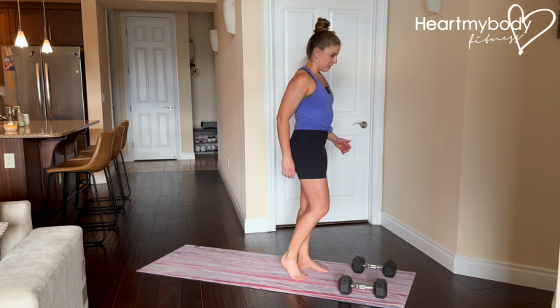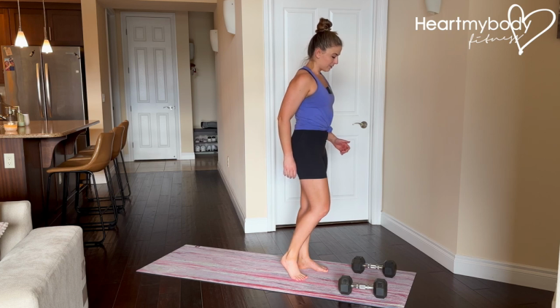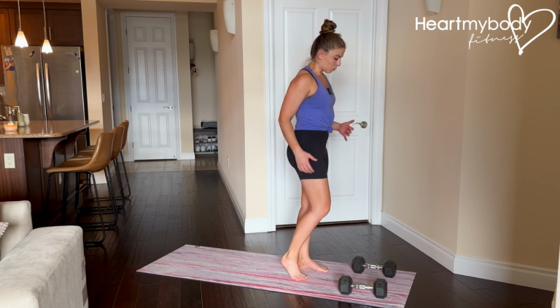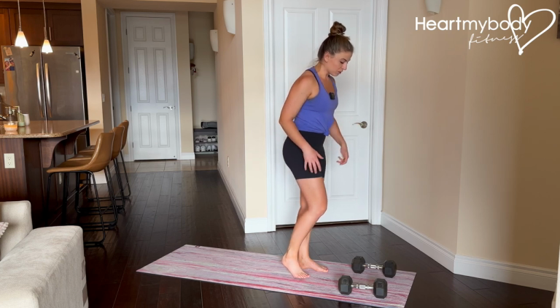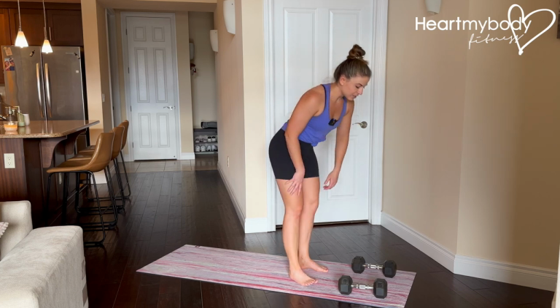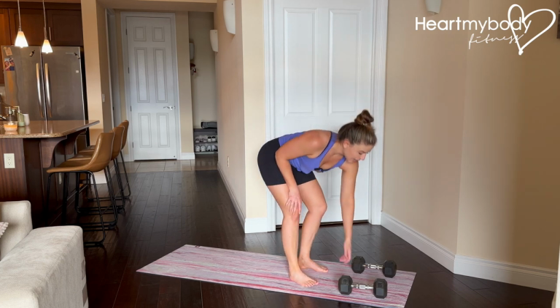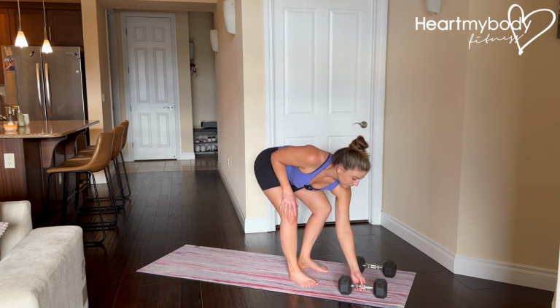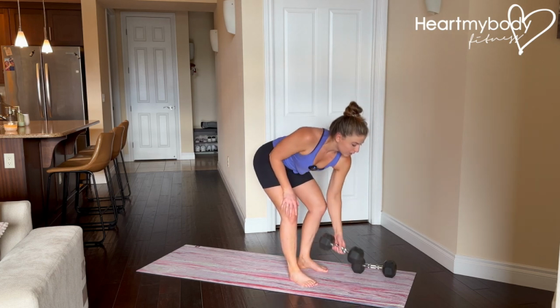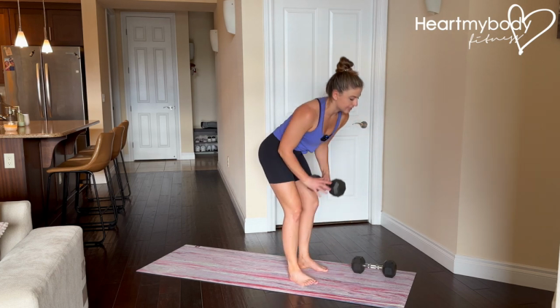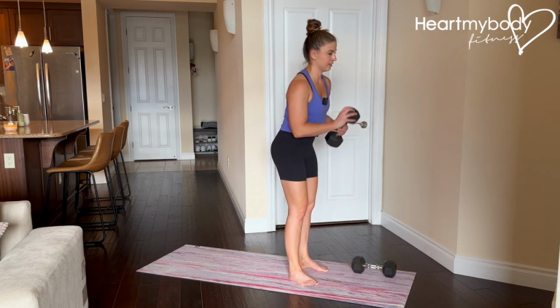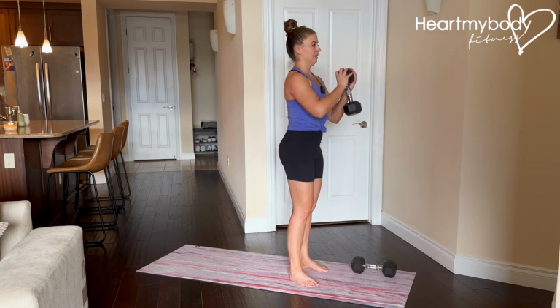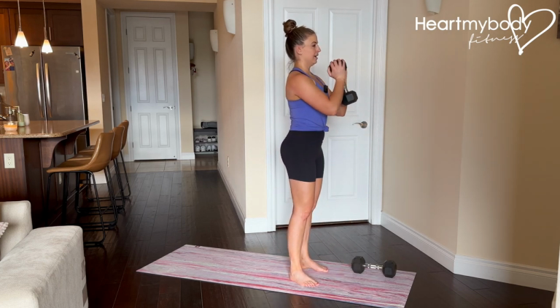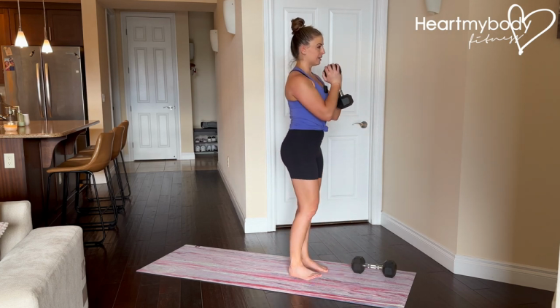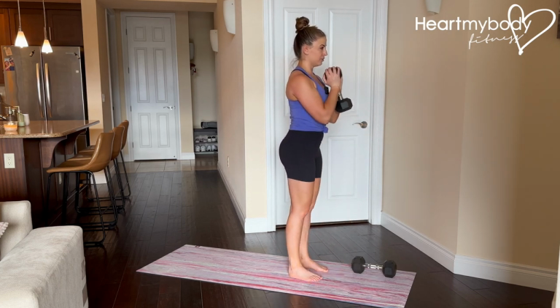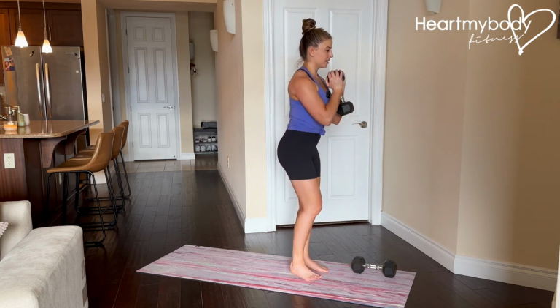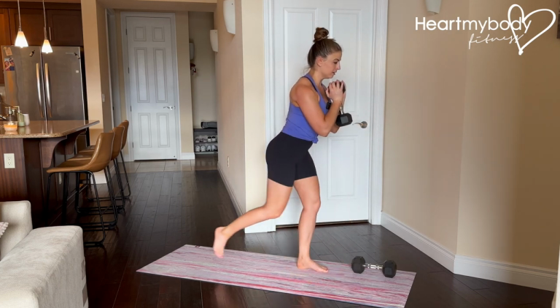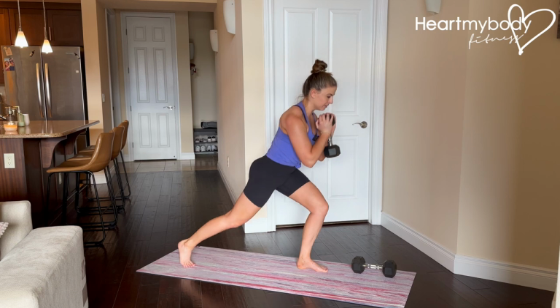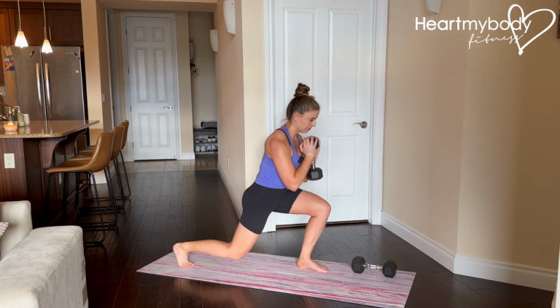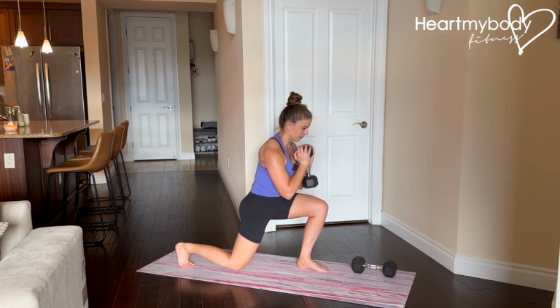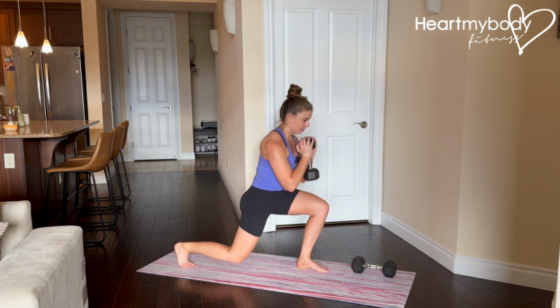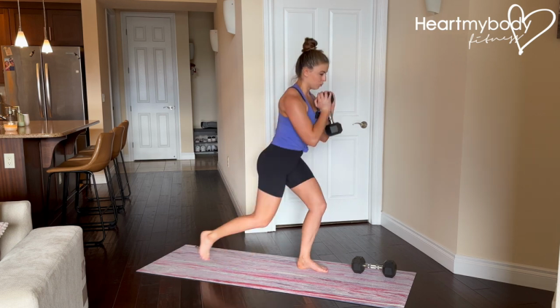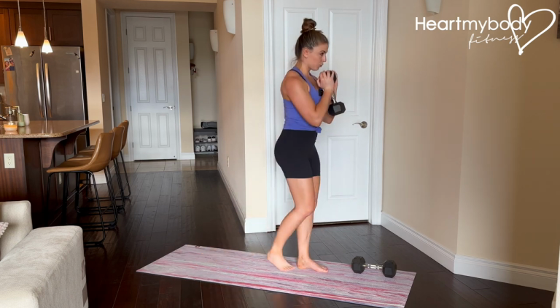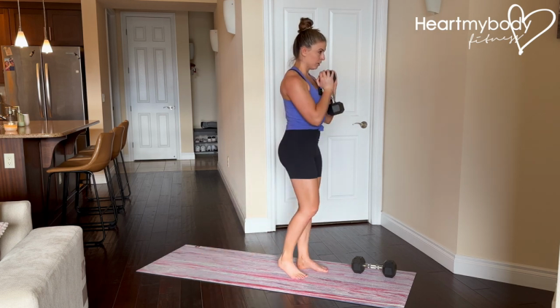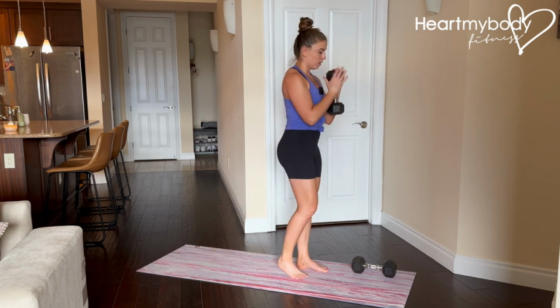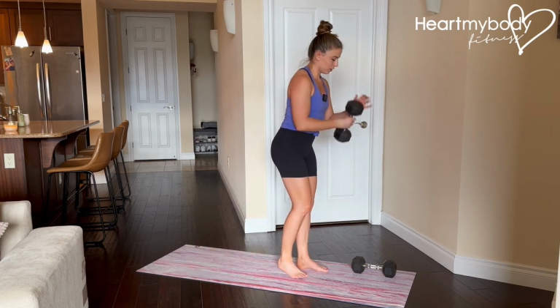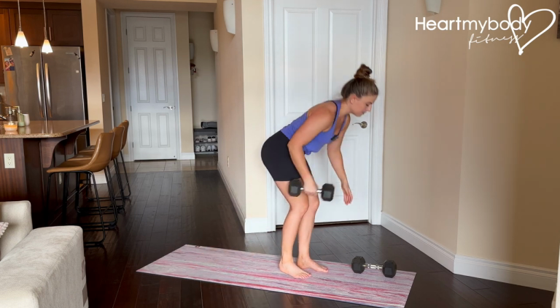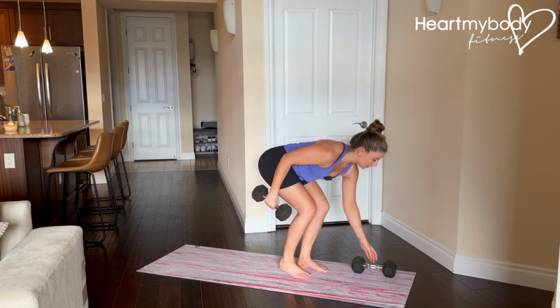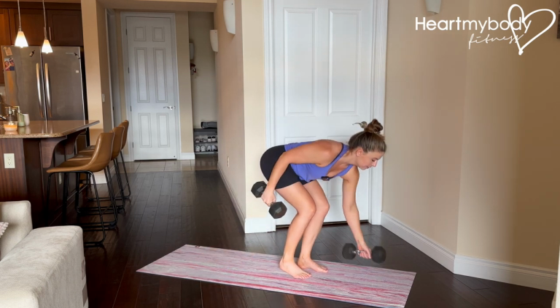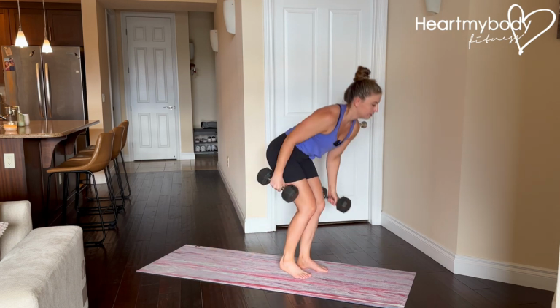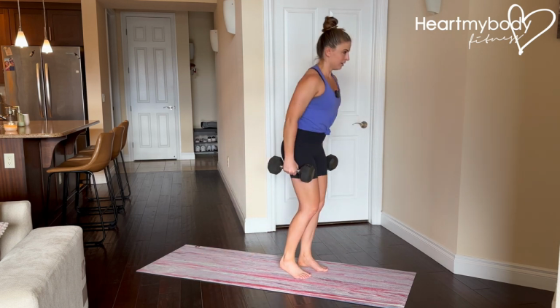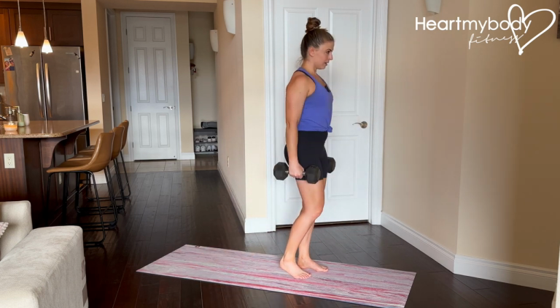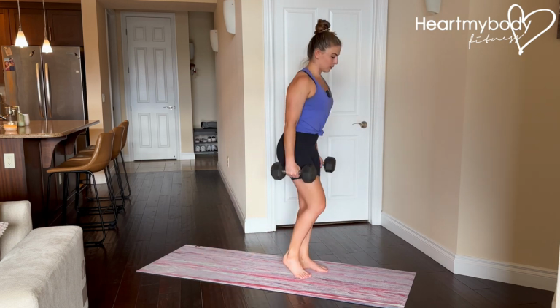When you are ready to add weight, as mentioned, you can hold the weight here or you can be here as well.